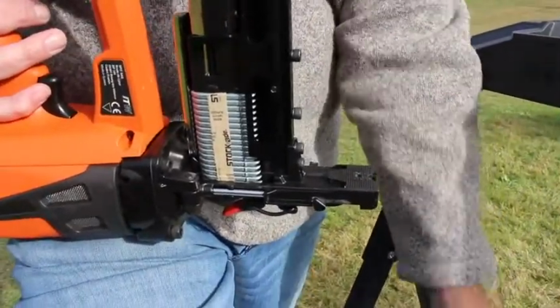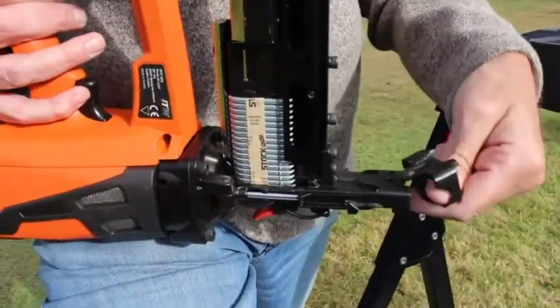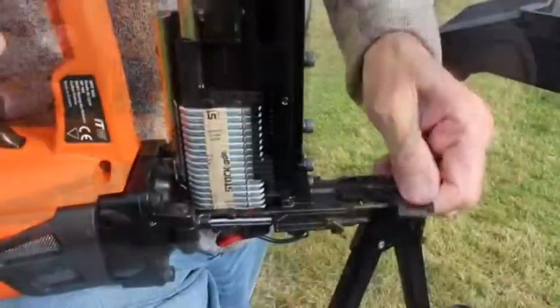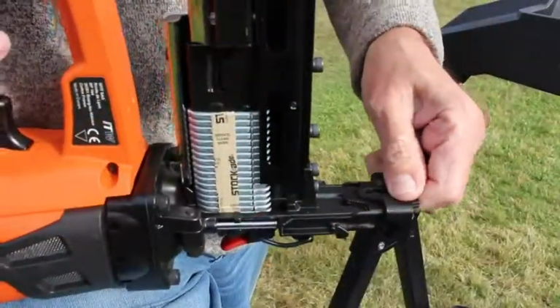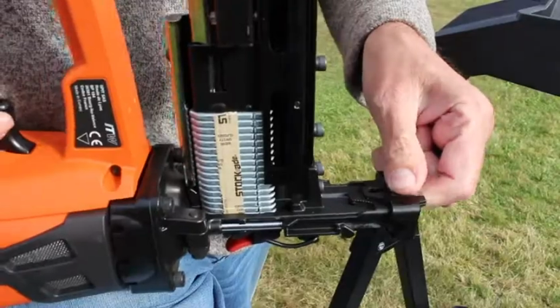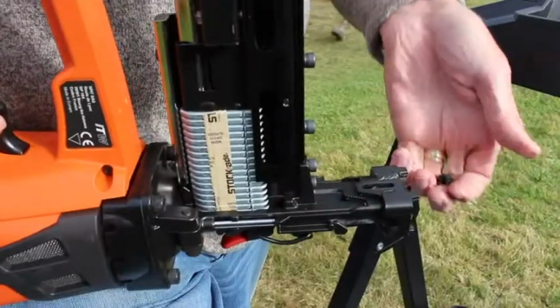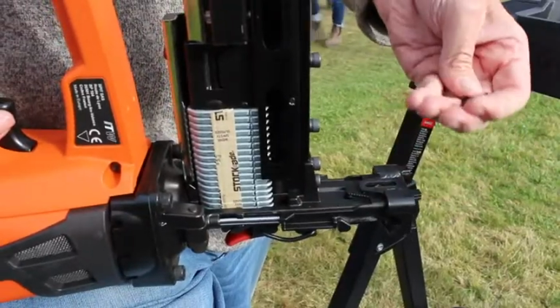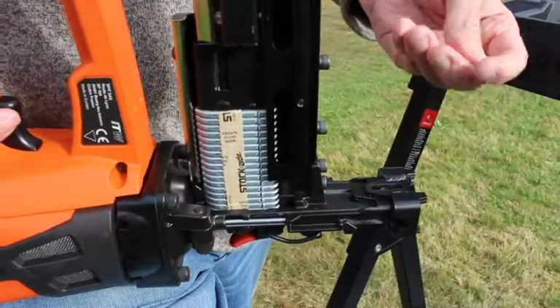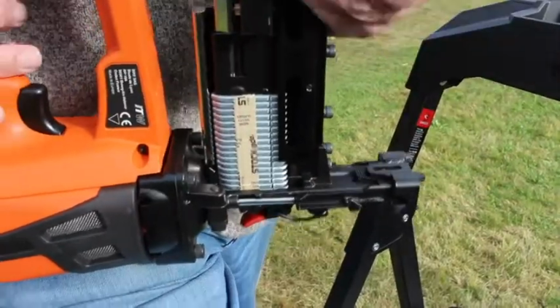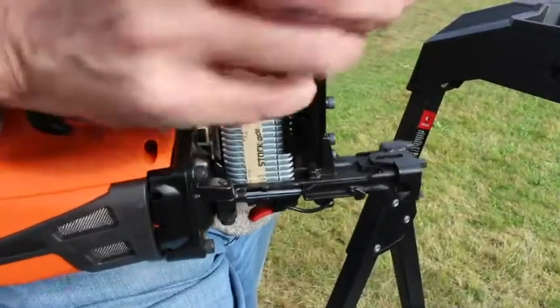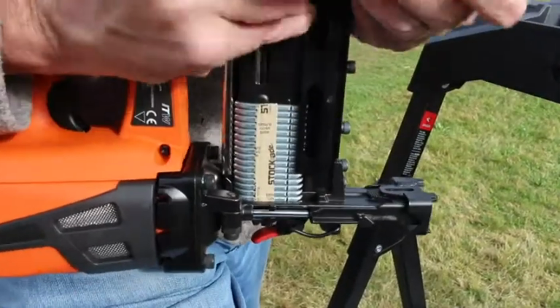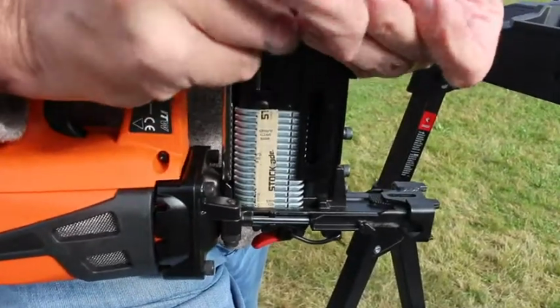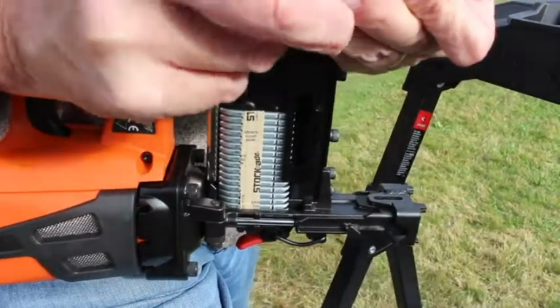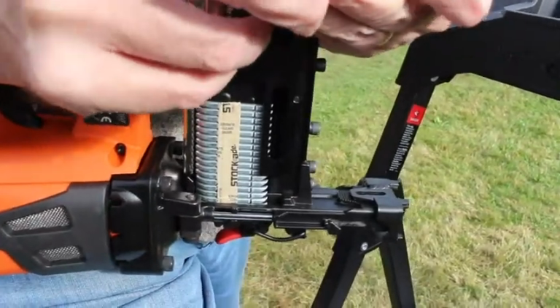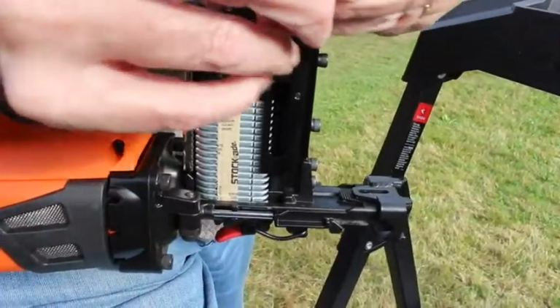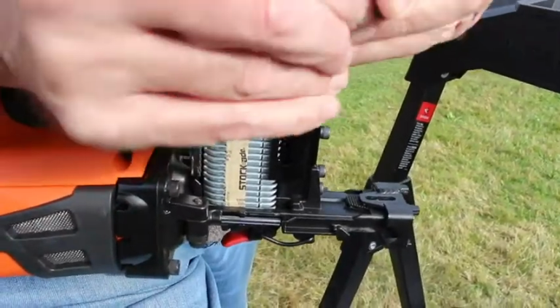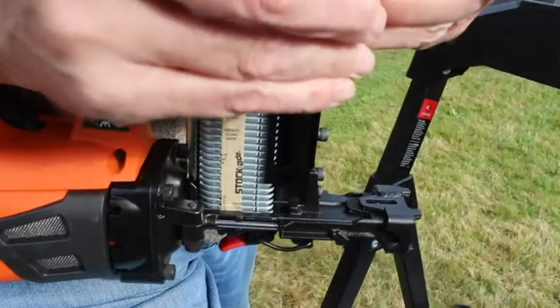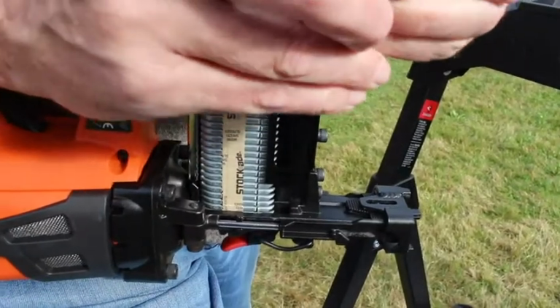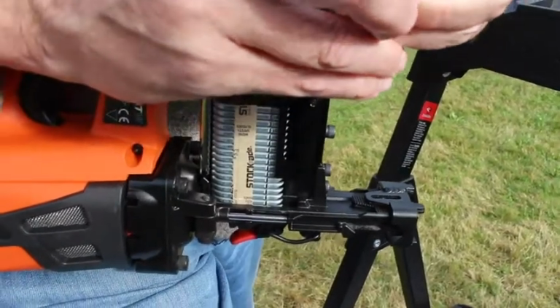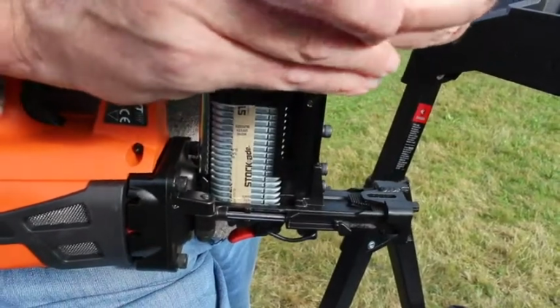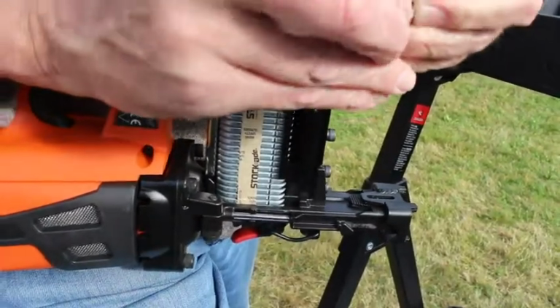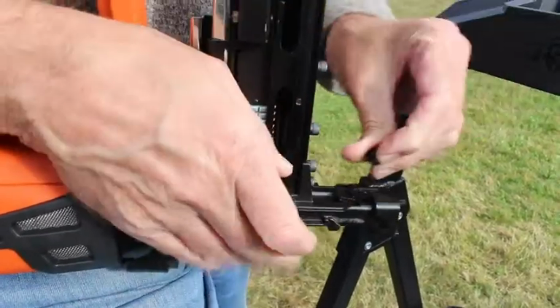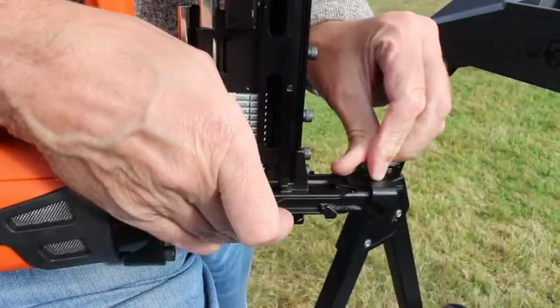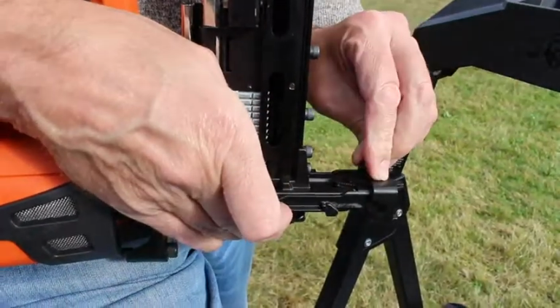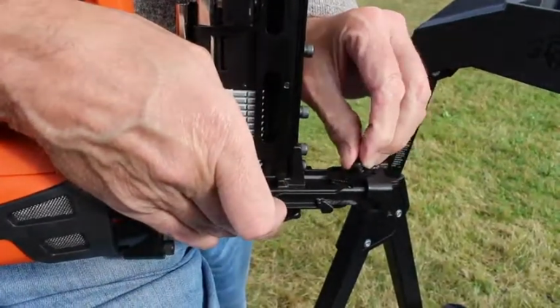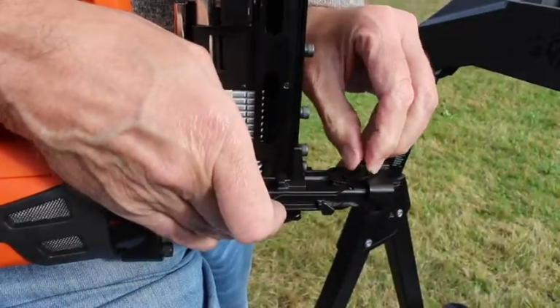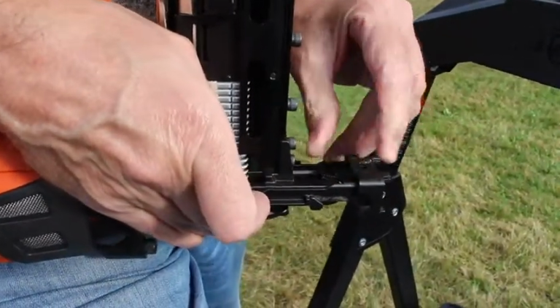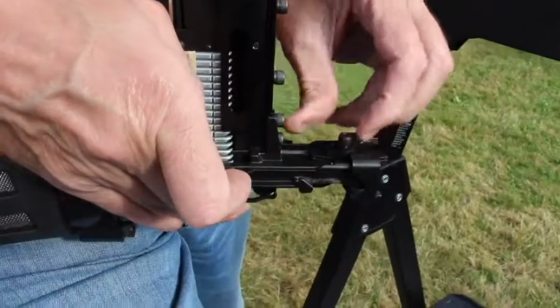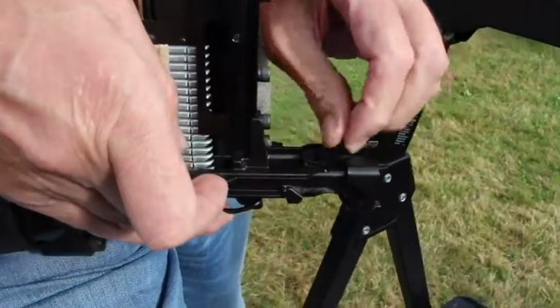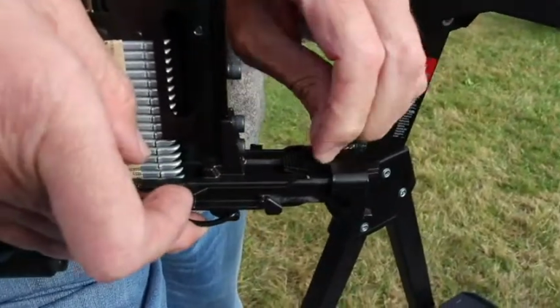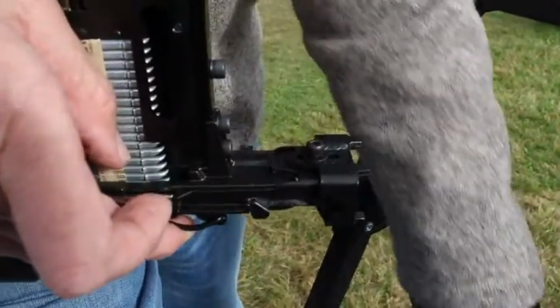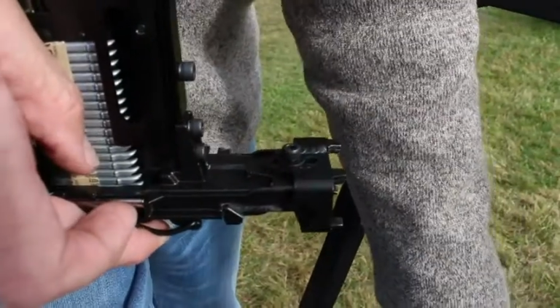You're going to grab the four prong, slide that tip on in place. Then you're going to line your screw piece back up and tighten it down.